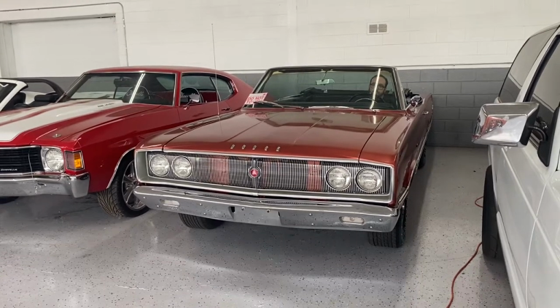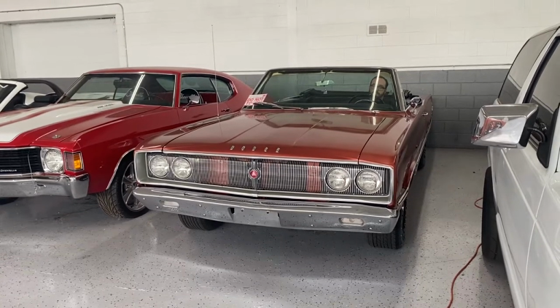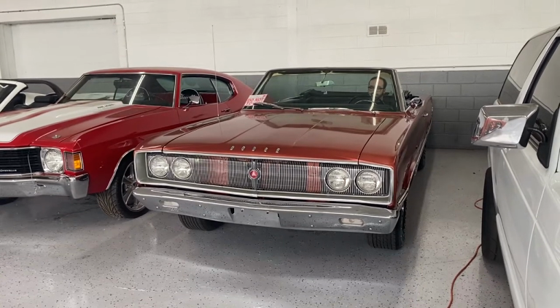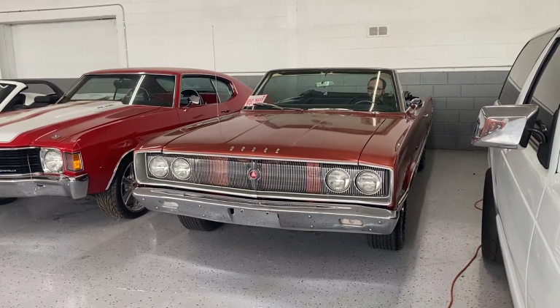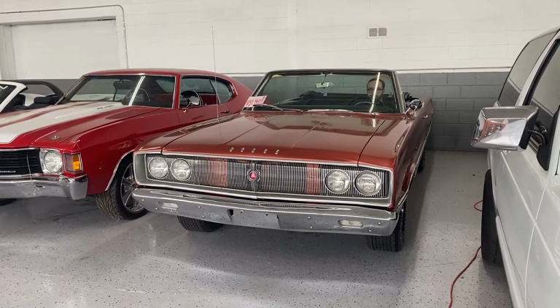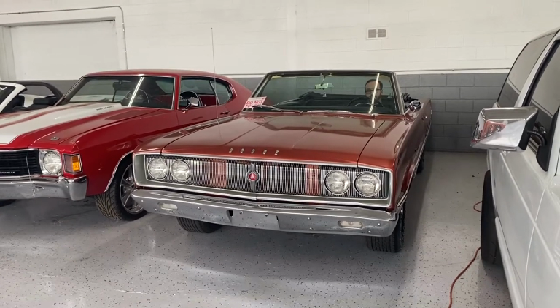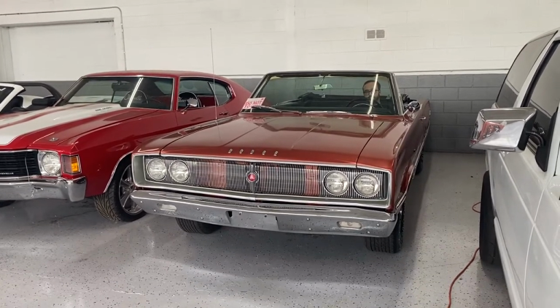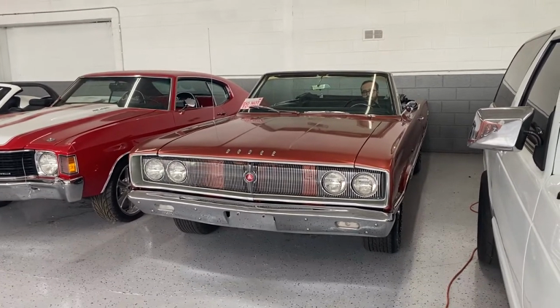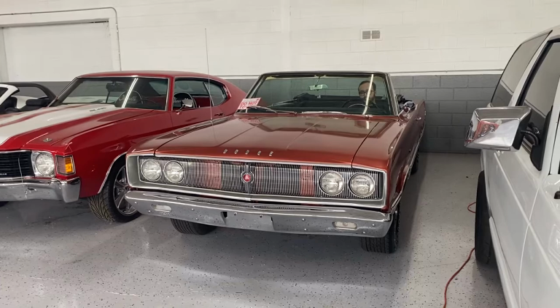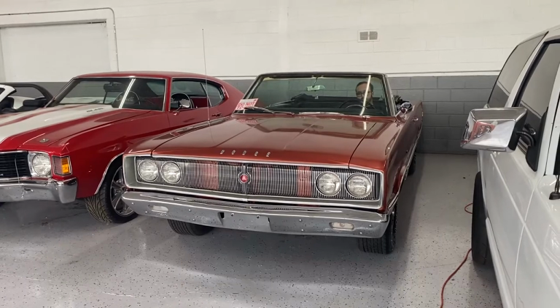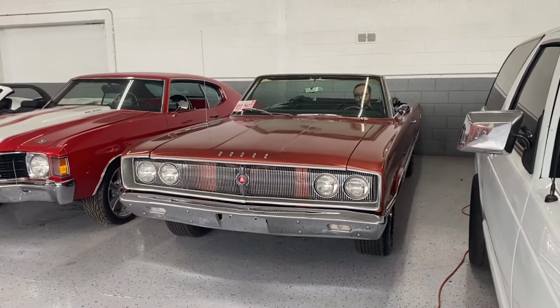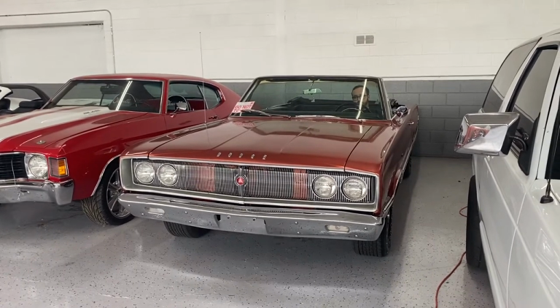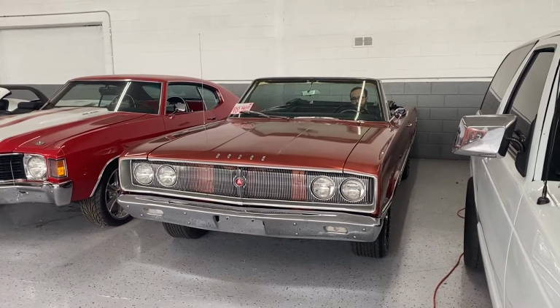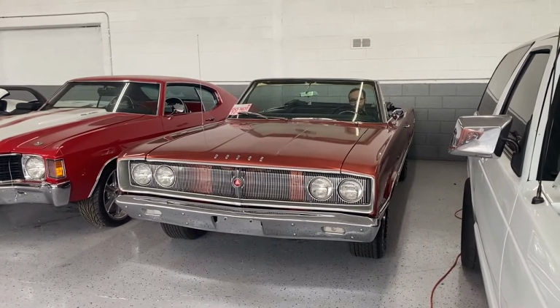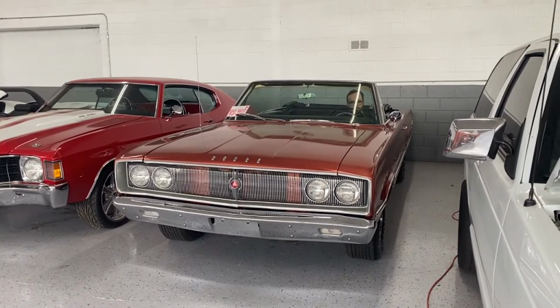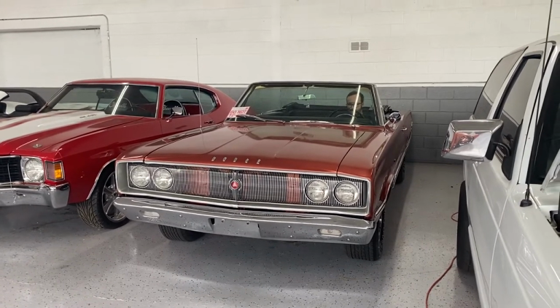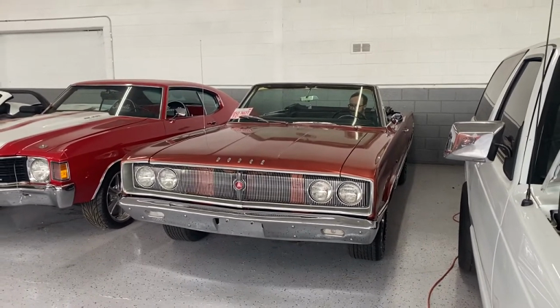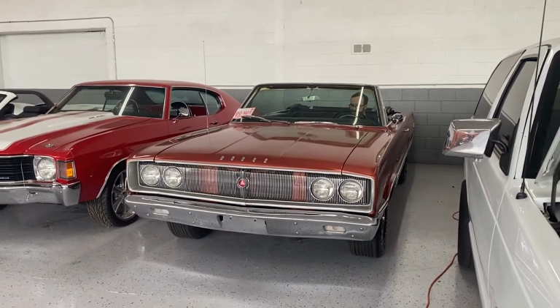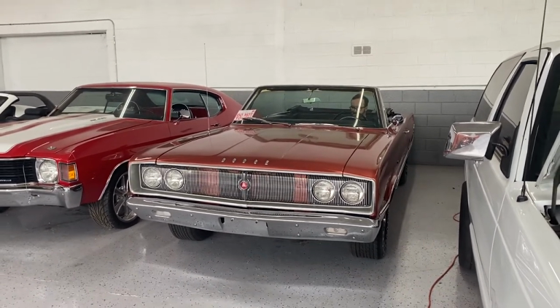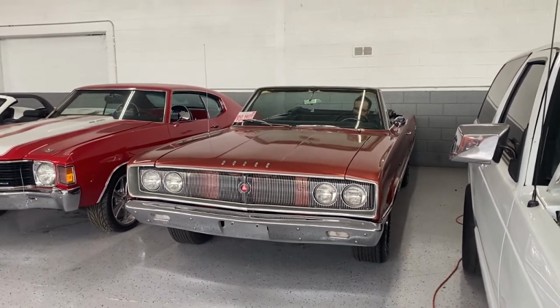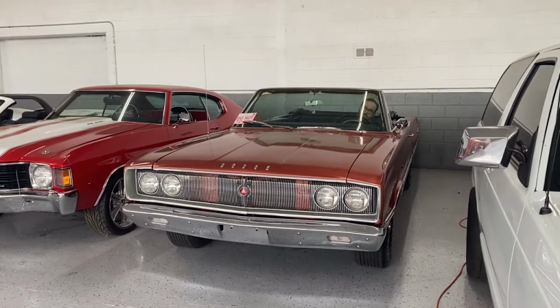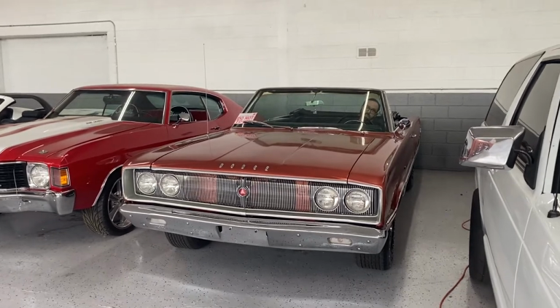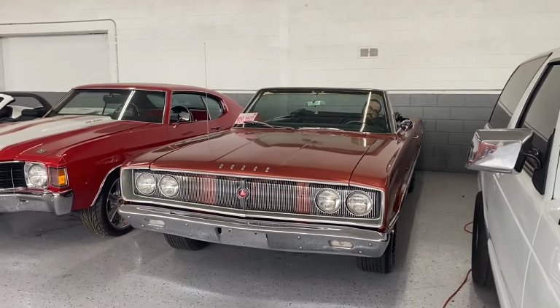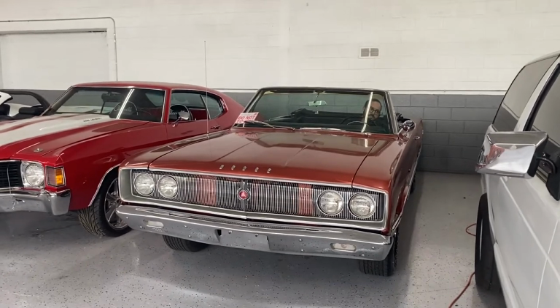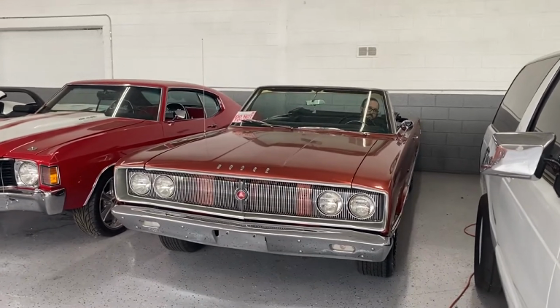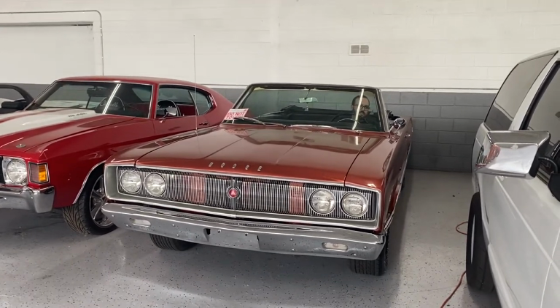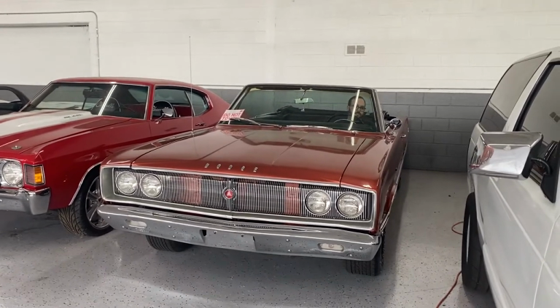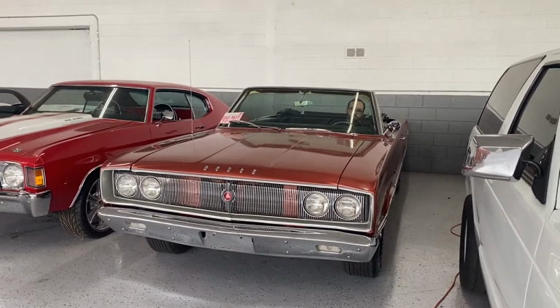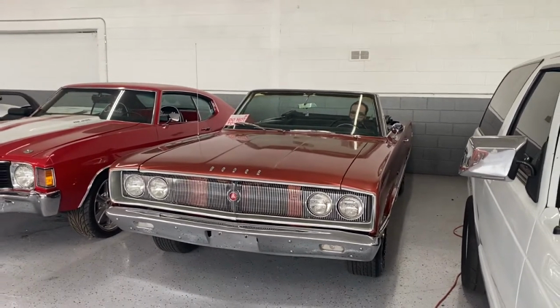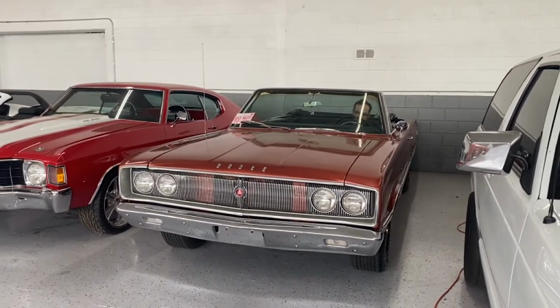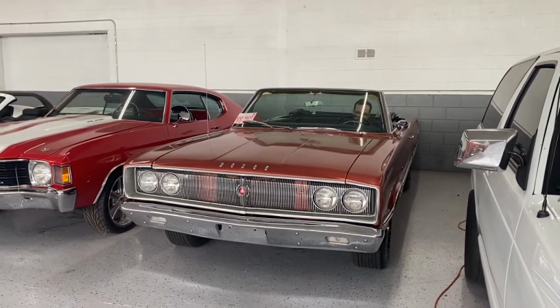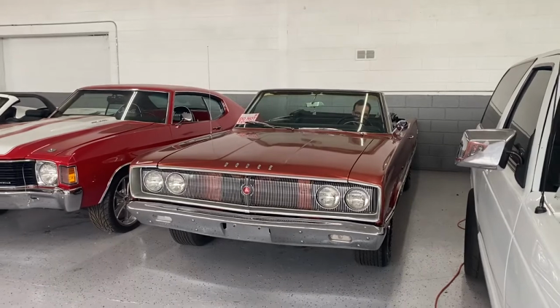Alright, today we're going to take a look at this '67 Dodge Coronet convertible. This is a Coronet 440 trim model with the 318 two-barrel. The car is fairly original but it is a super nice cruiser. Vince, fire it up and pull it forward so we can take a look at it.